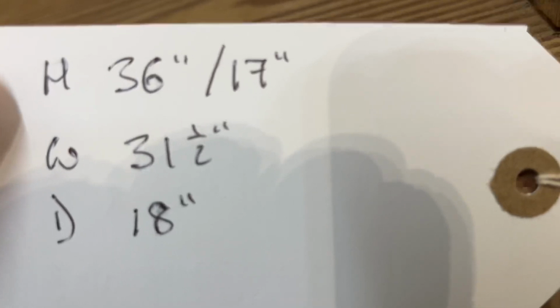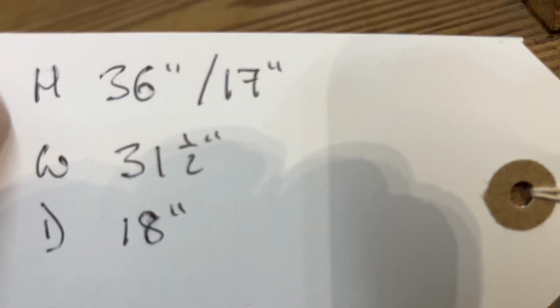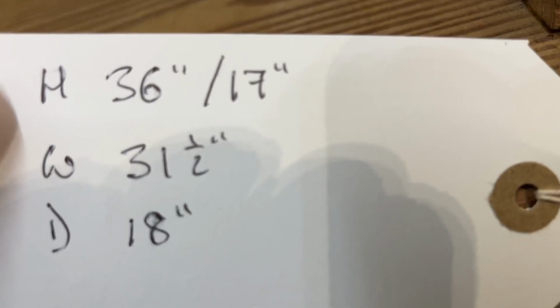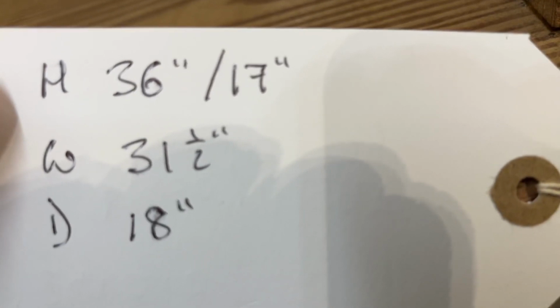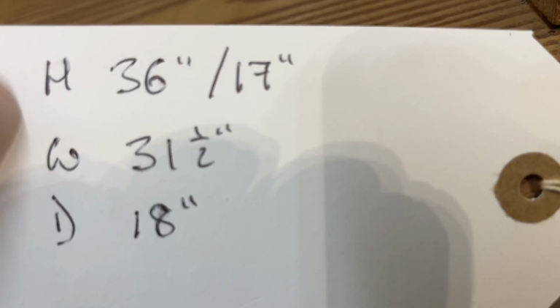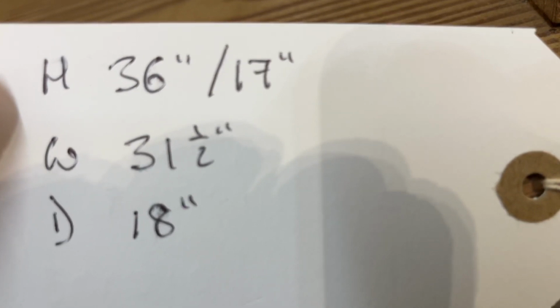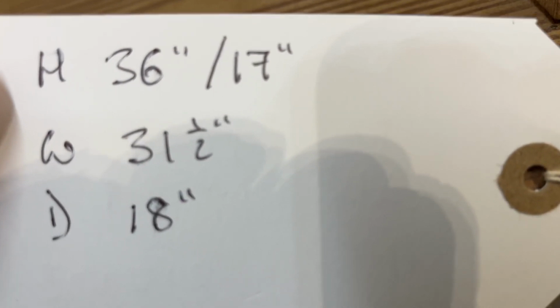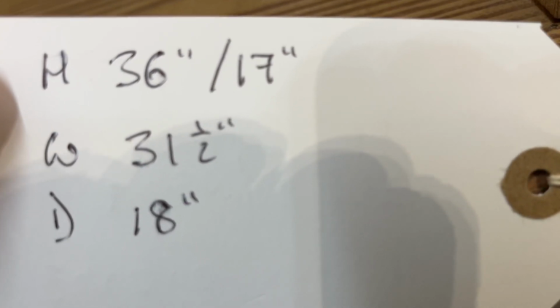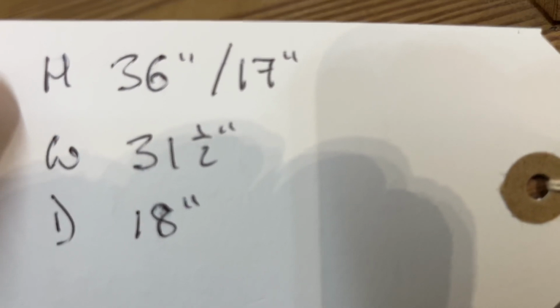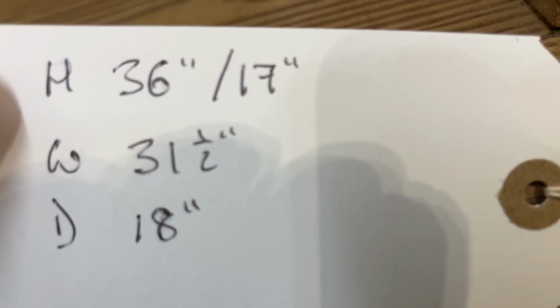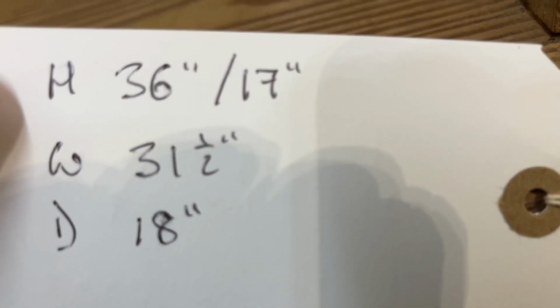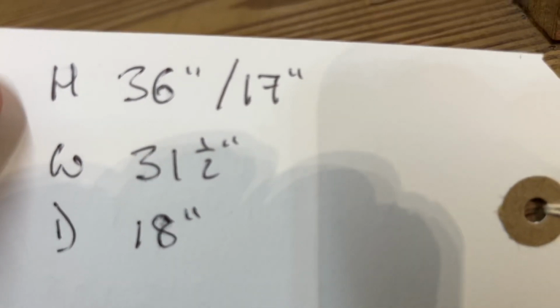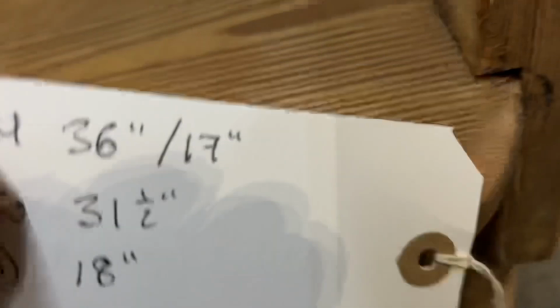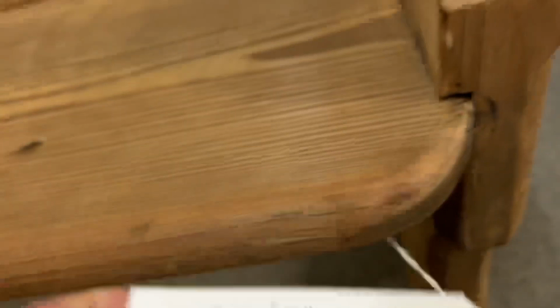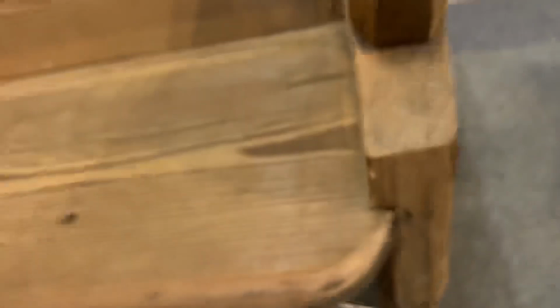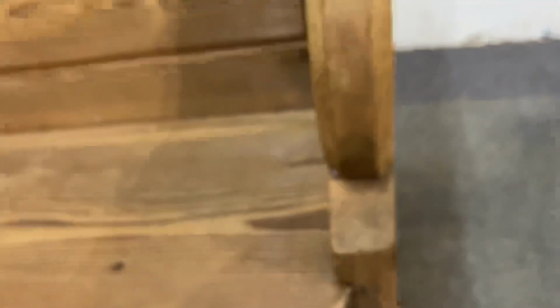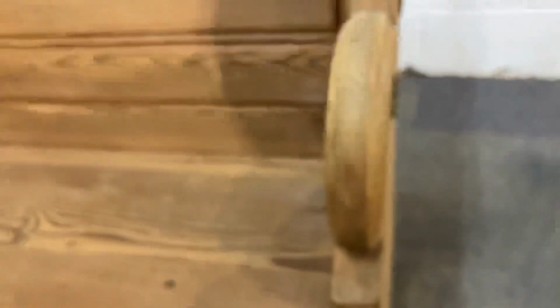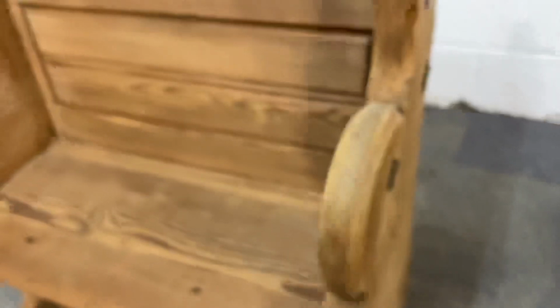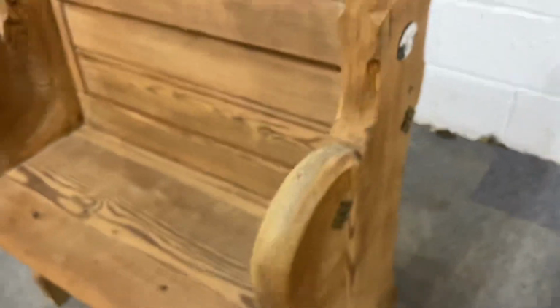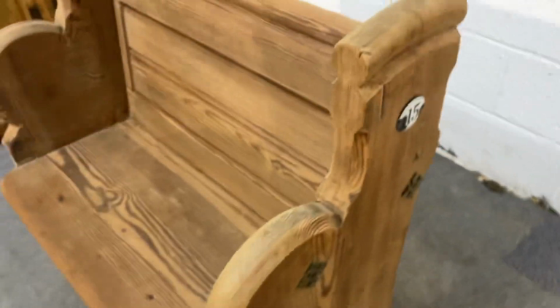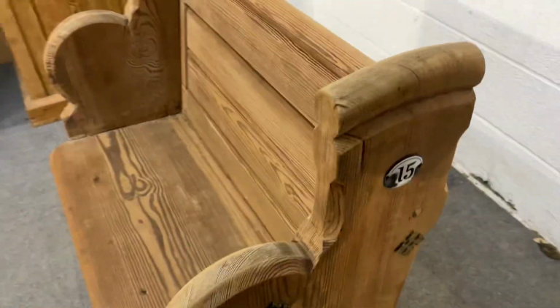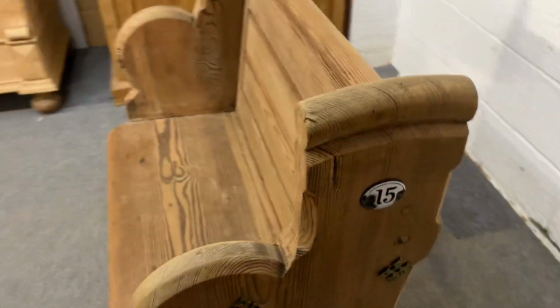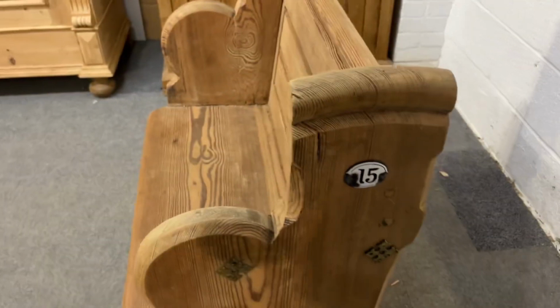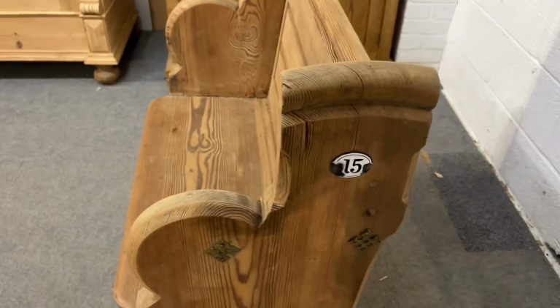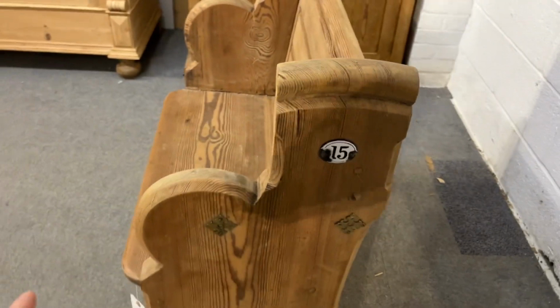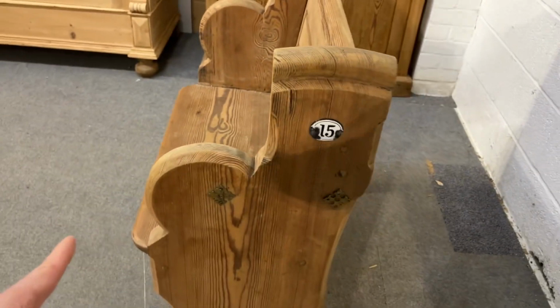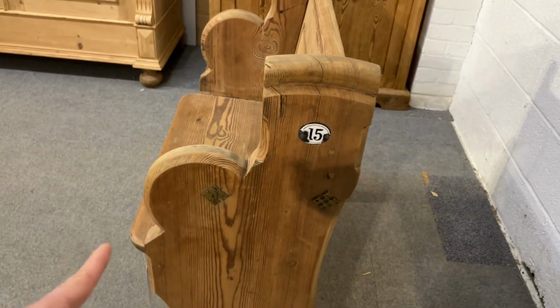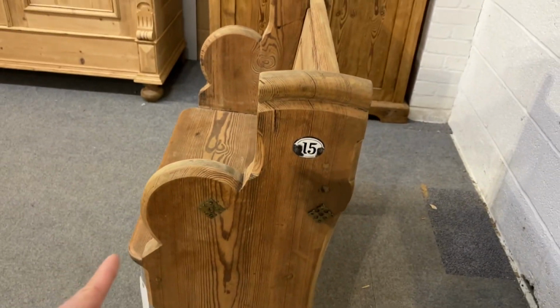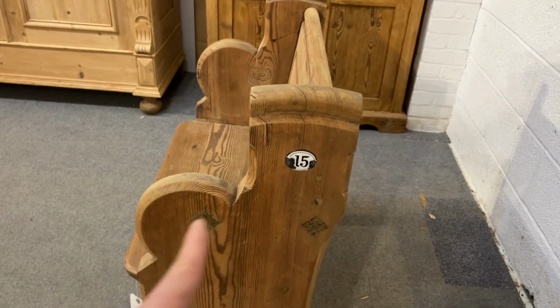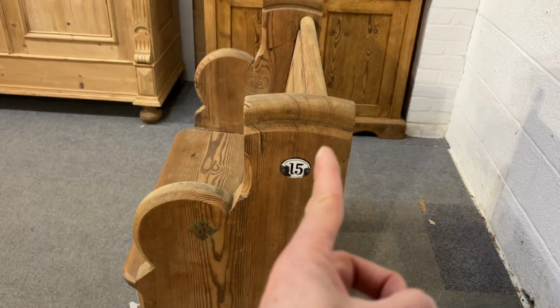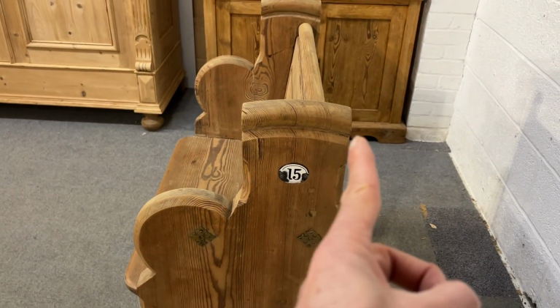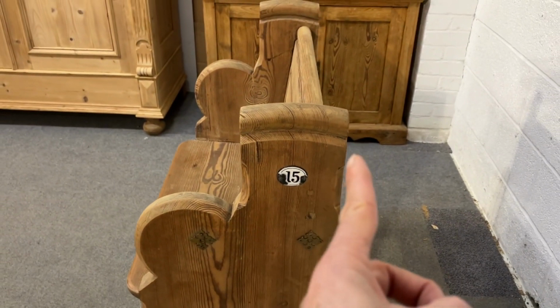The width is 31.5 inches and the depth is 18 inches — that's the total depth measured from right up the front to the last bit of the back.